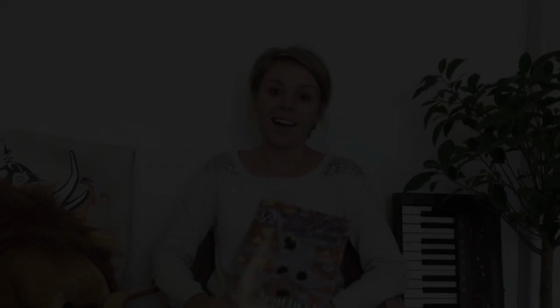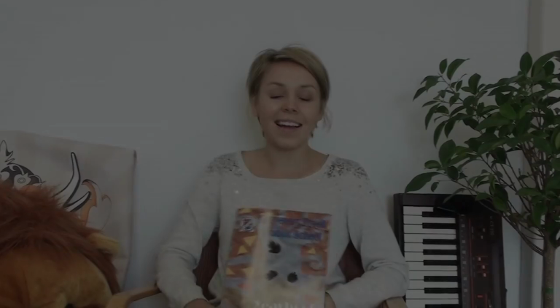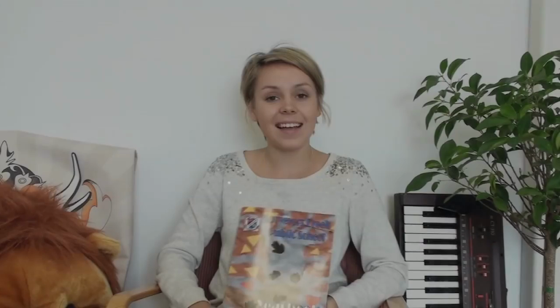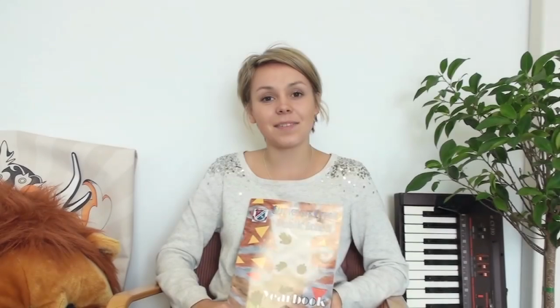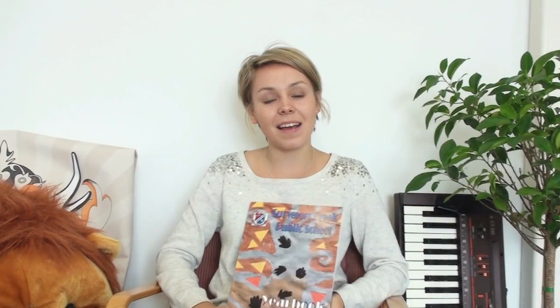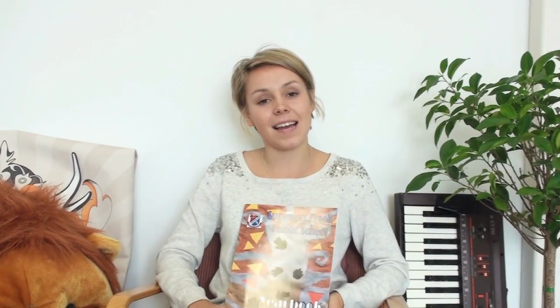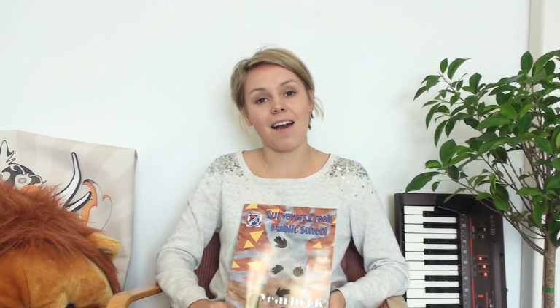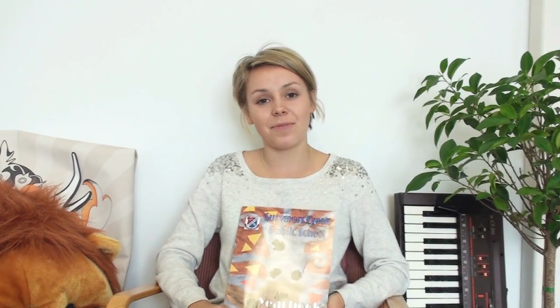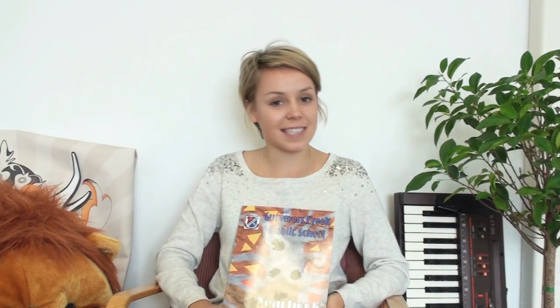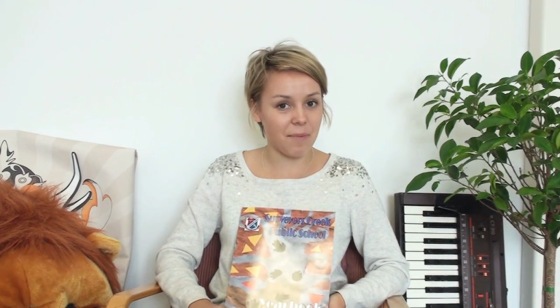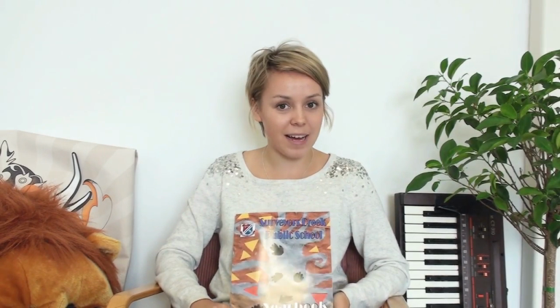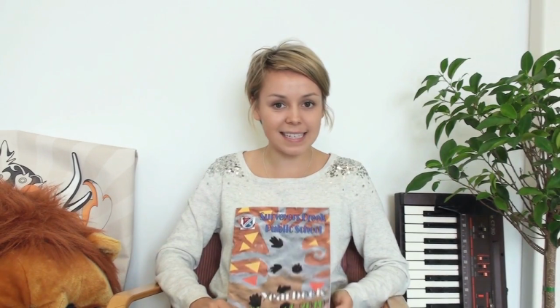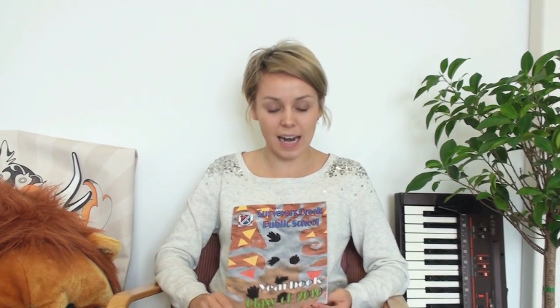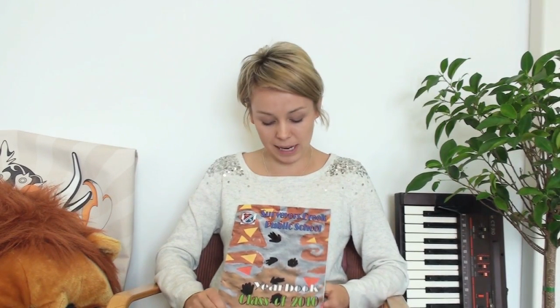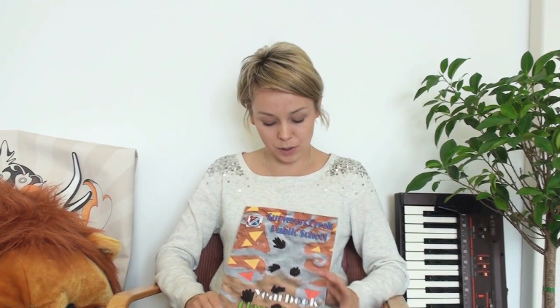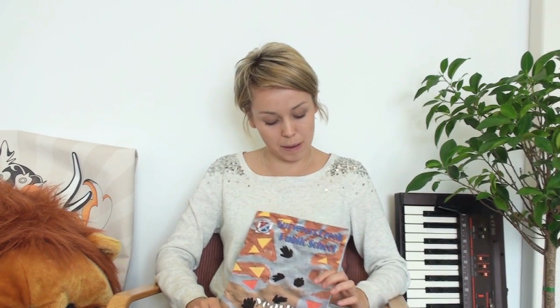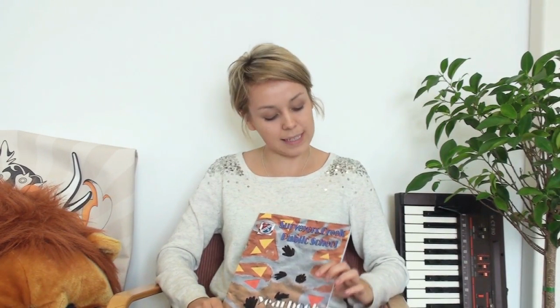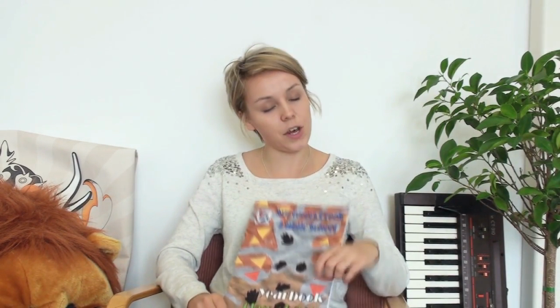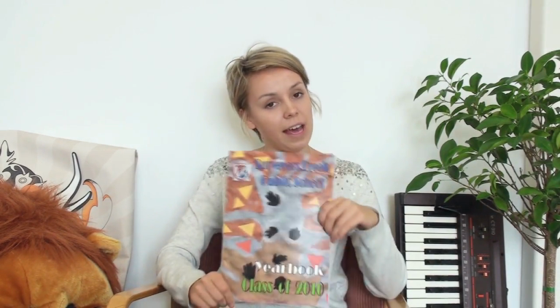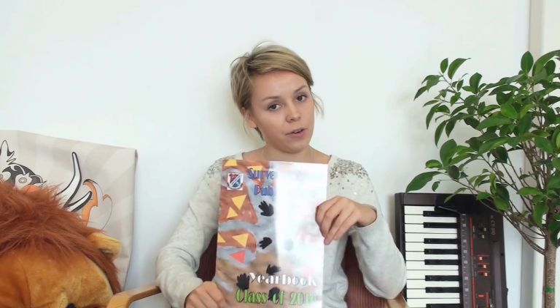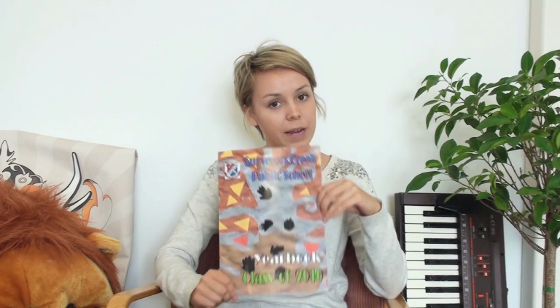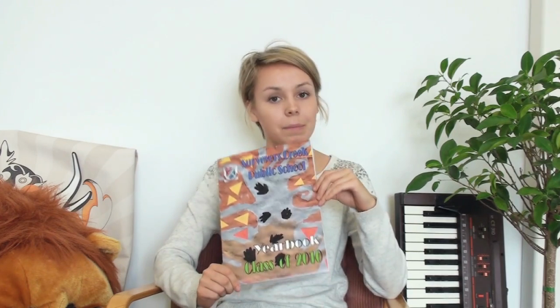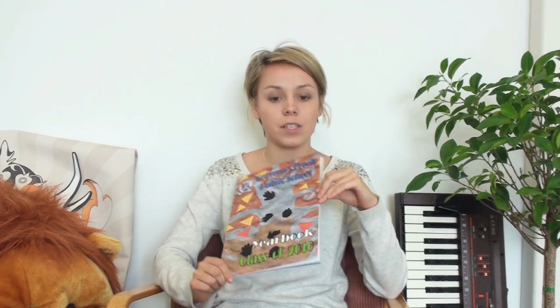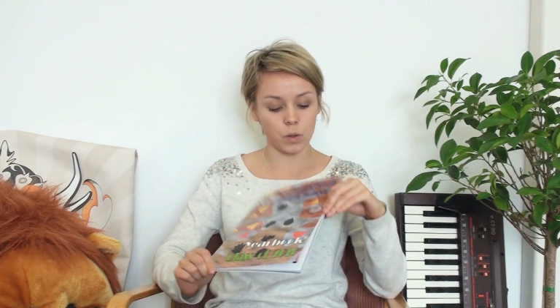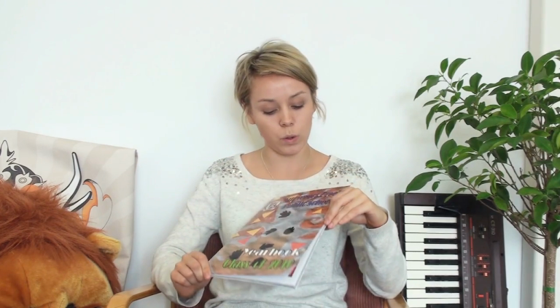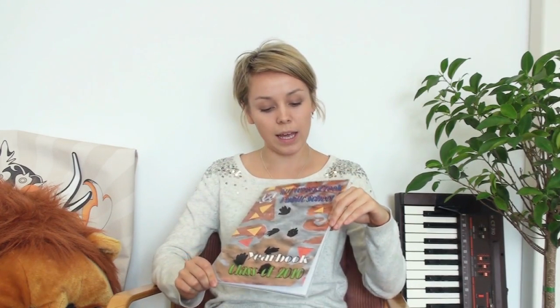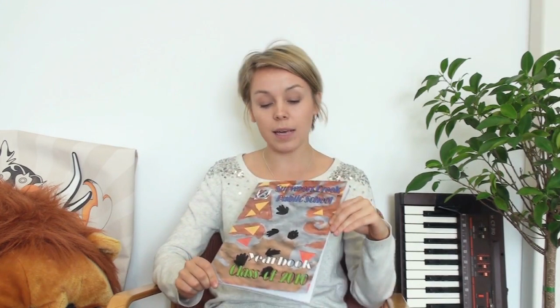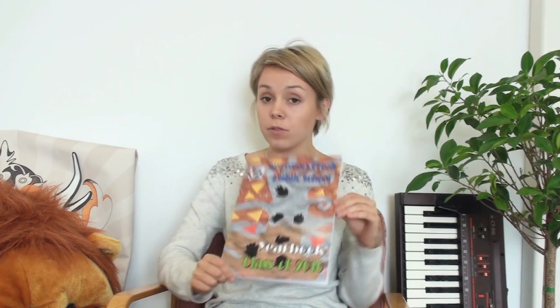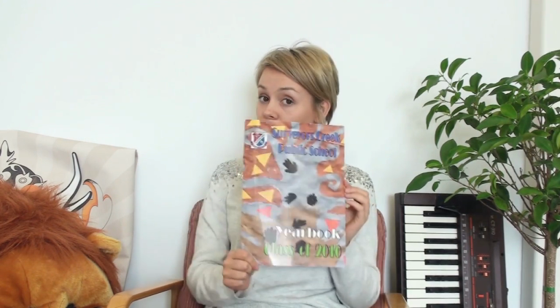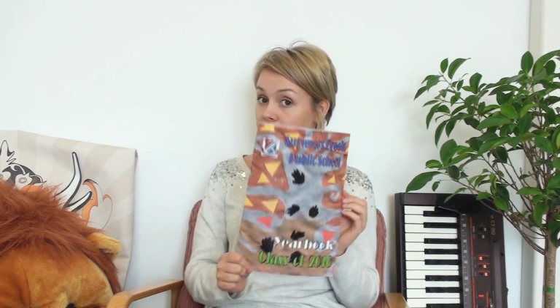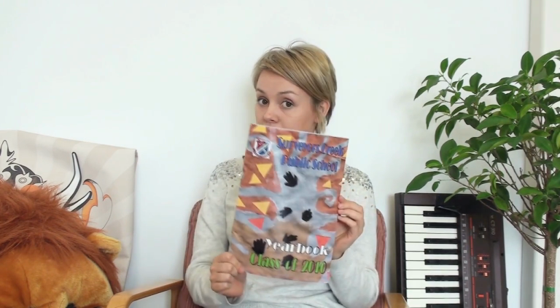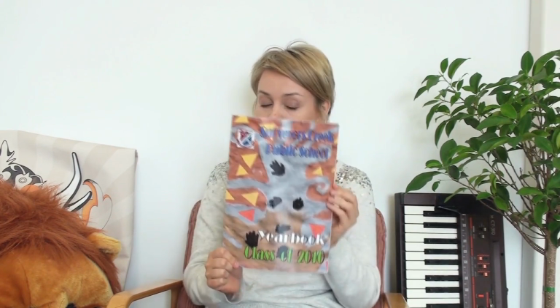Hi guys, my name is Anna. I'm from Rockstar Memoirs and I'm here to talk about the Surveyor Creek Public School yearbook for 2010.